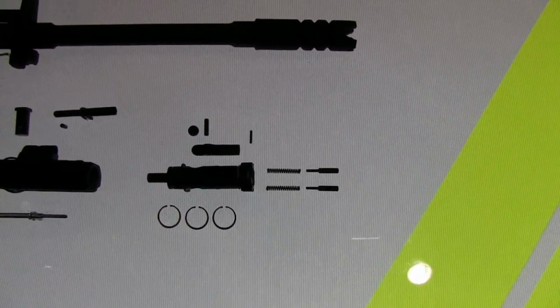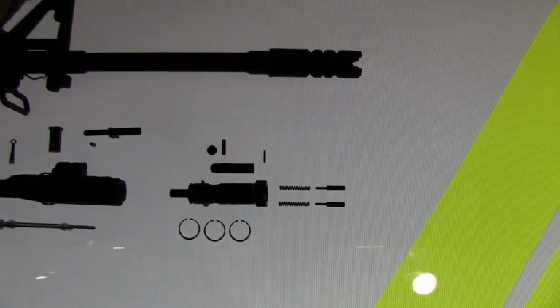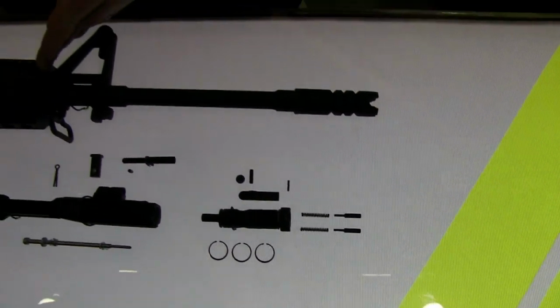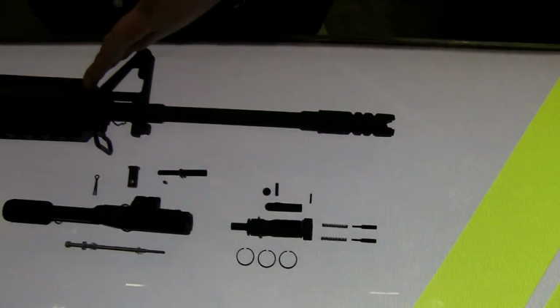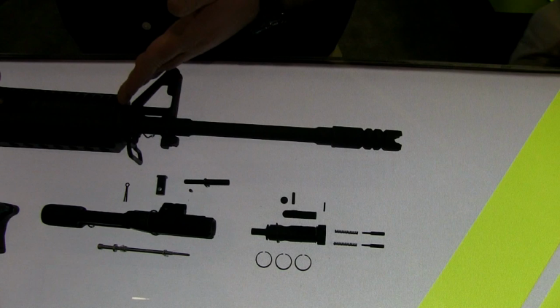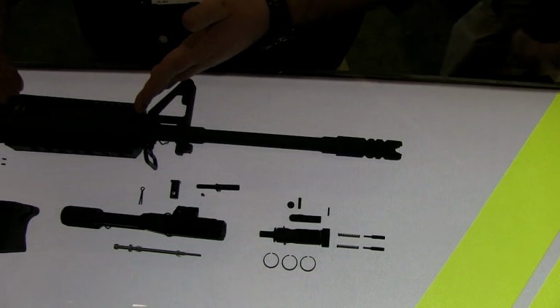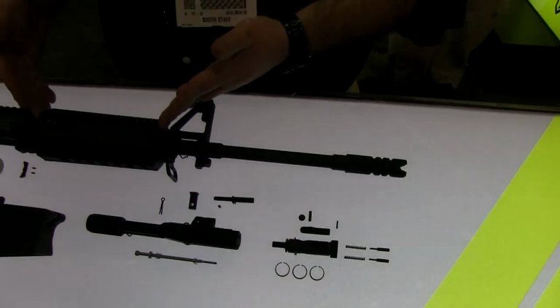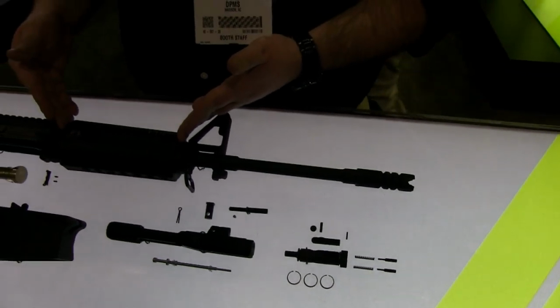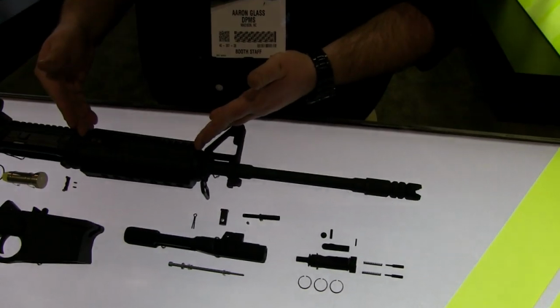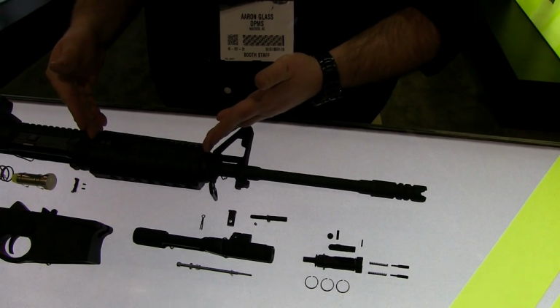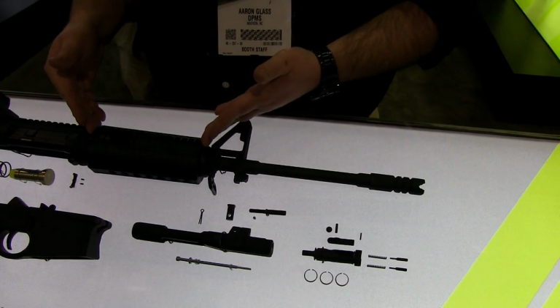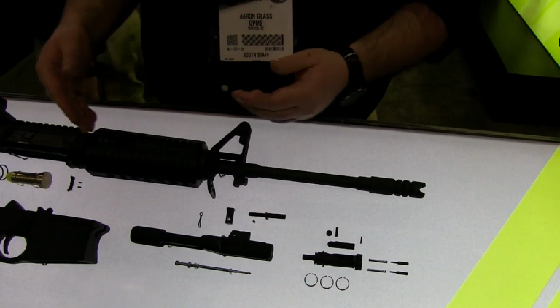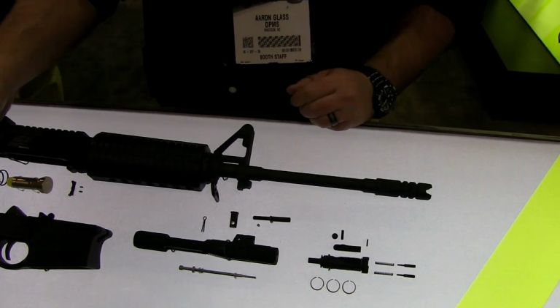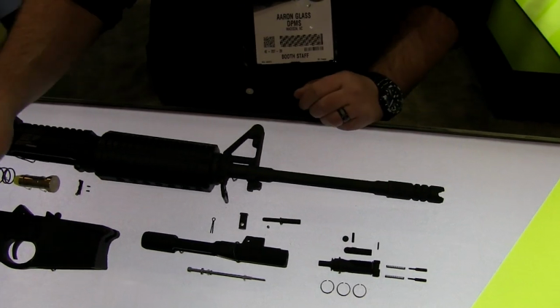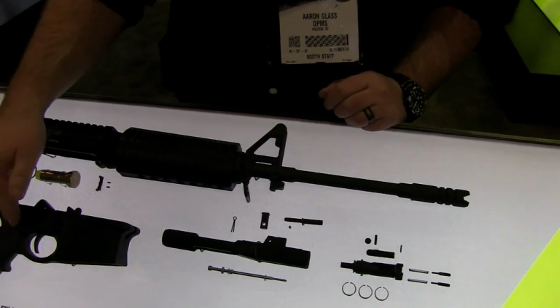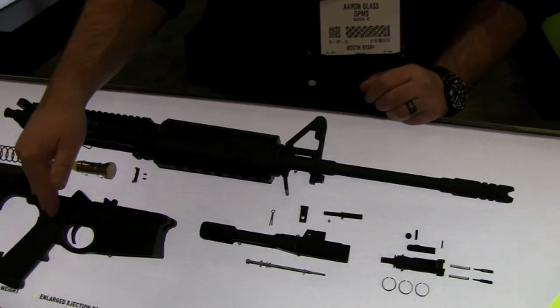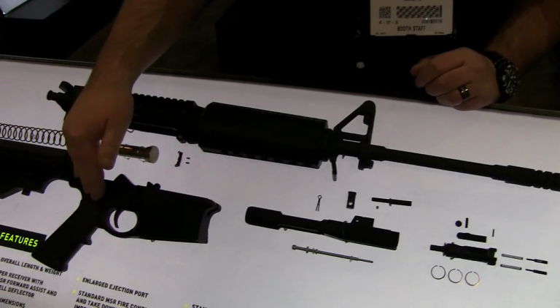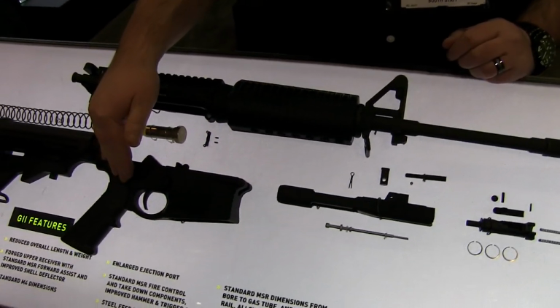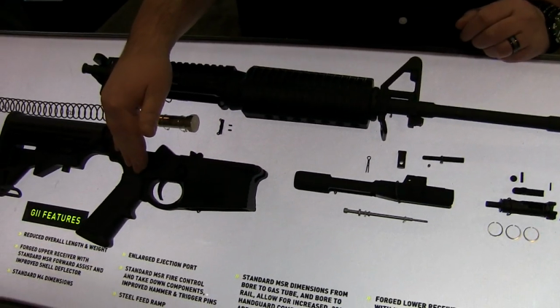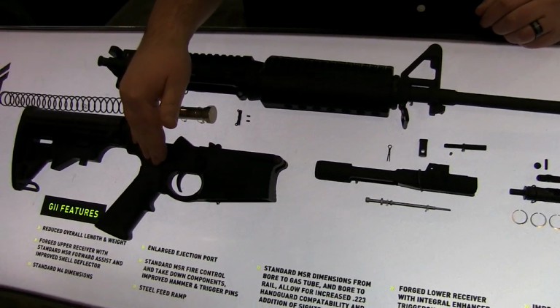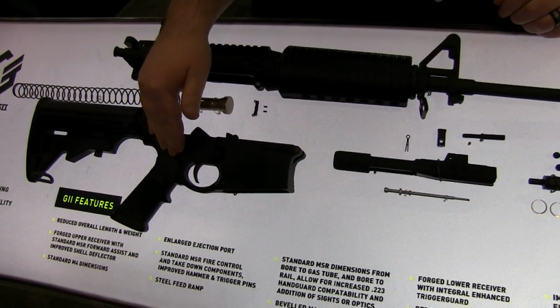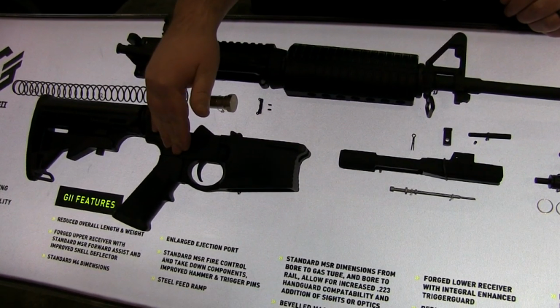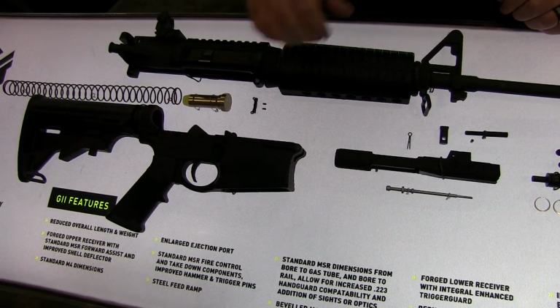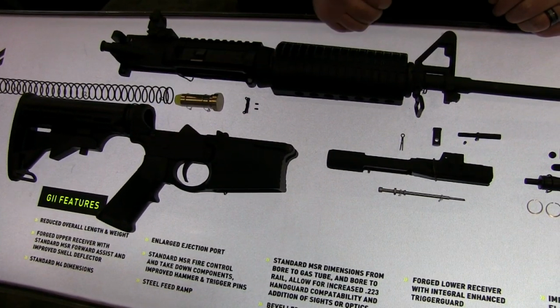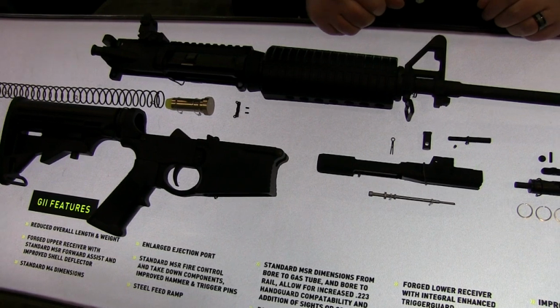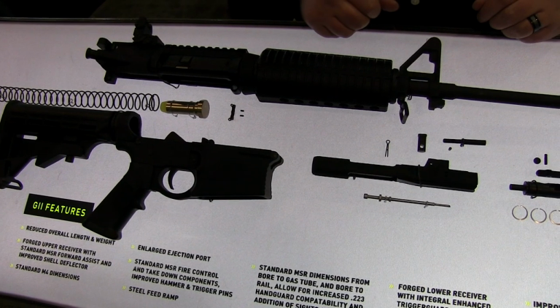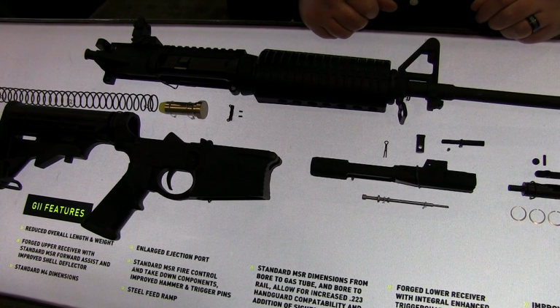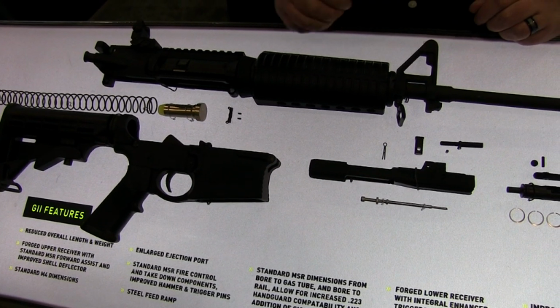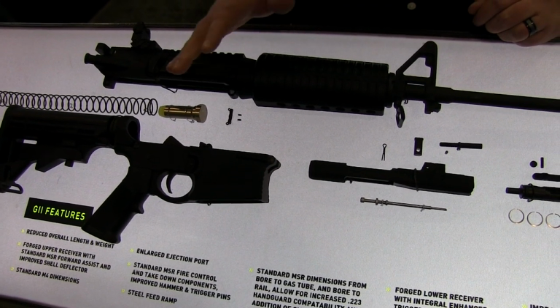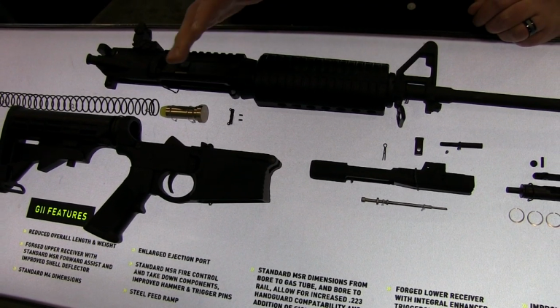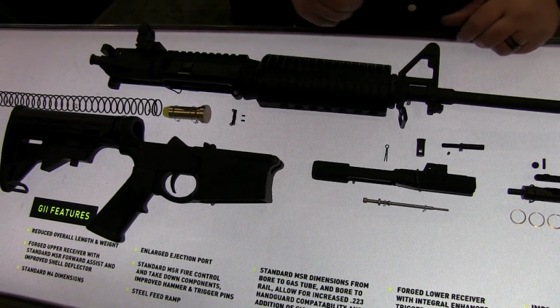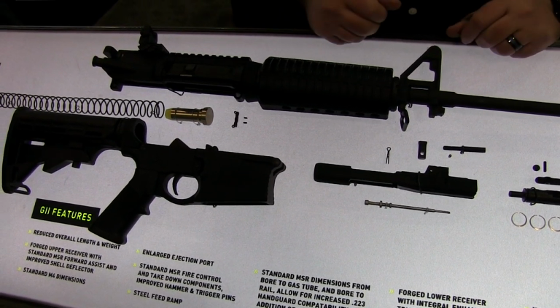It utilizes standard AR-15 free-float tubes or handguards, standard AR-15 fire control group, and a lighter, leaner design.